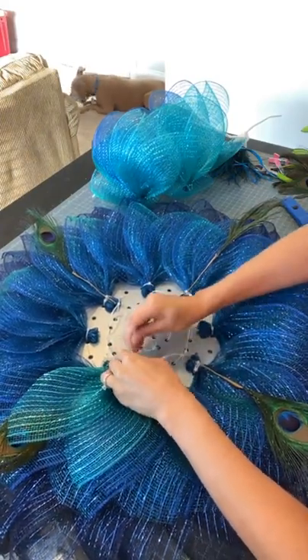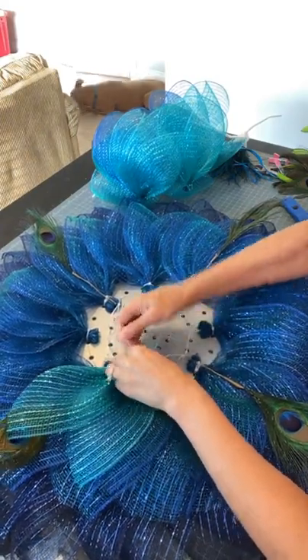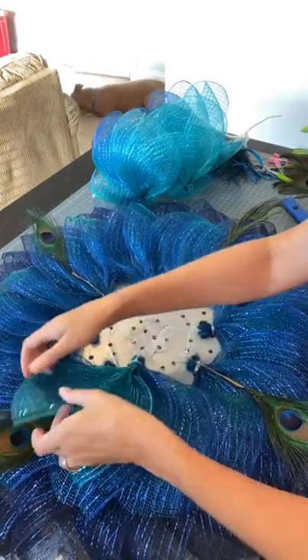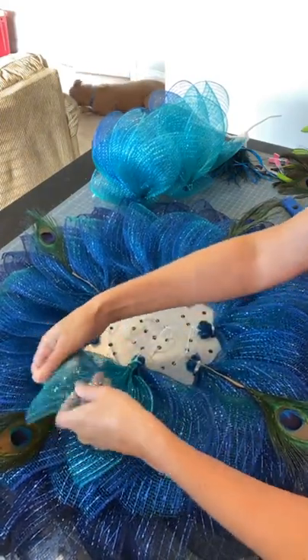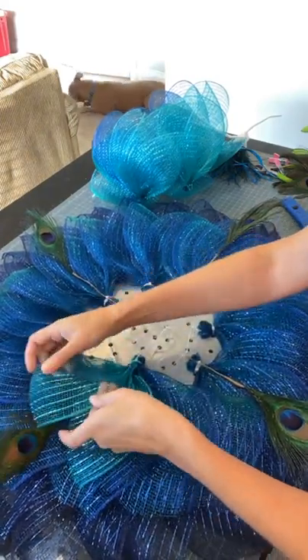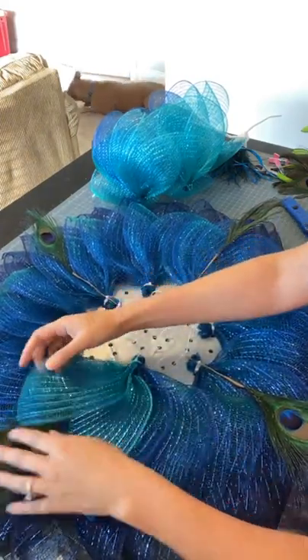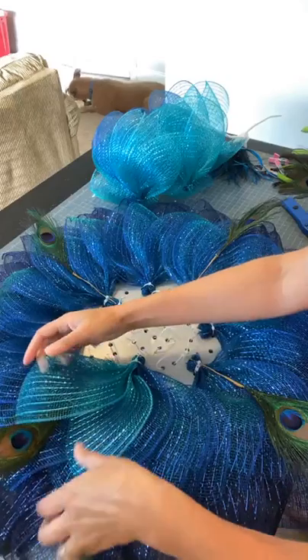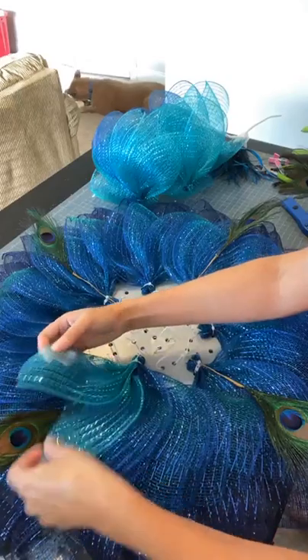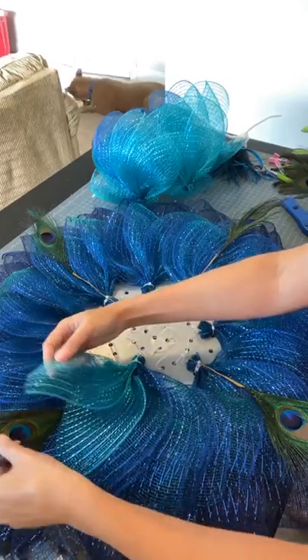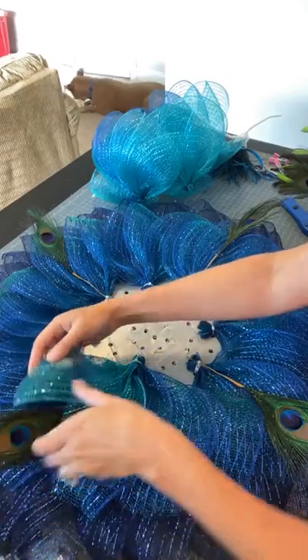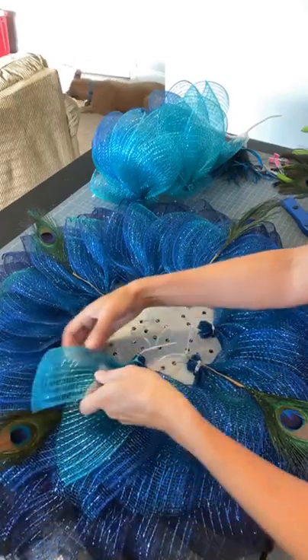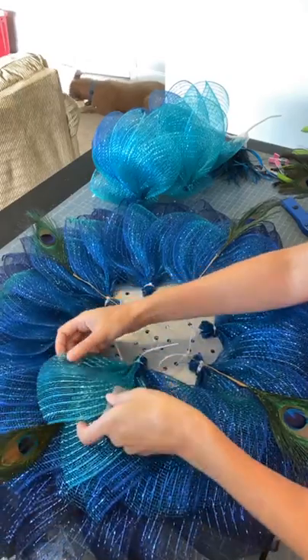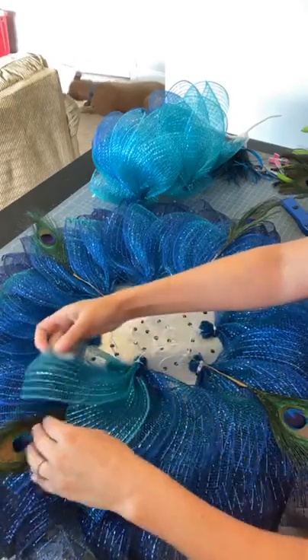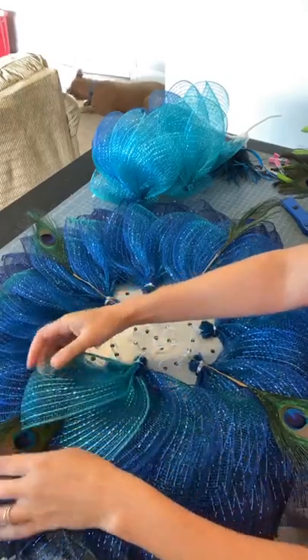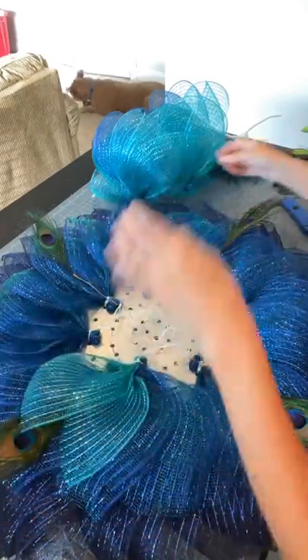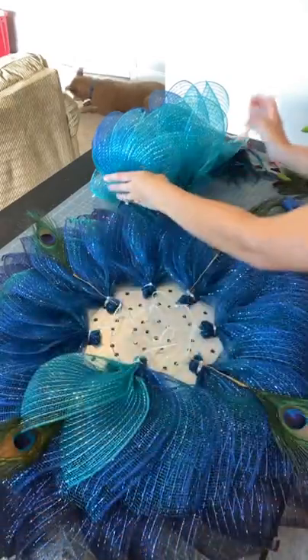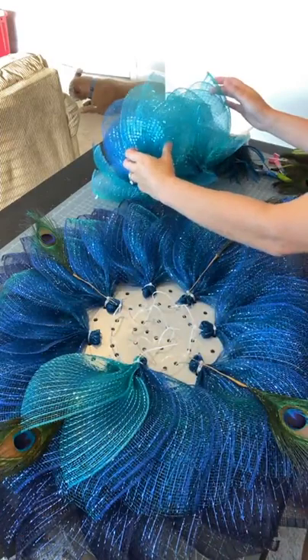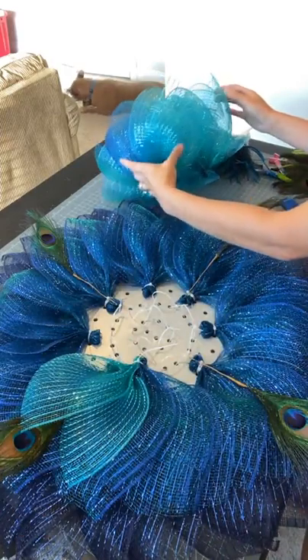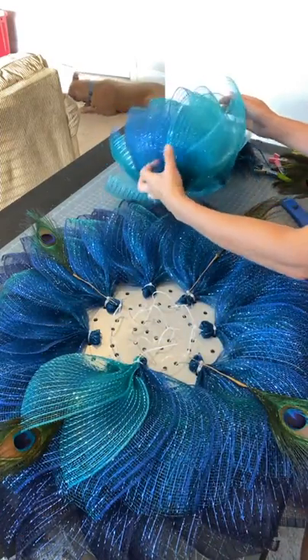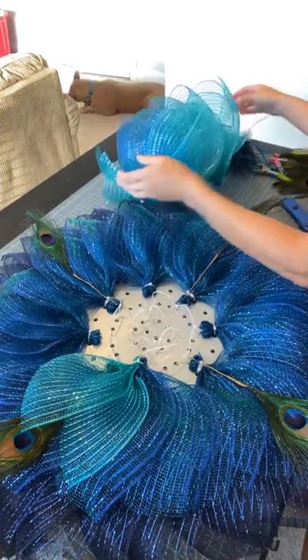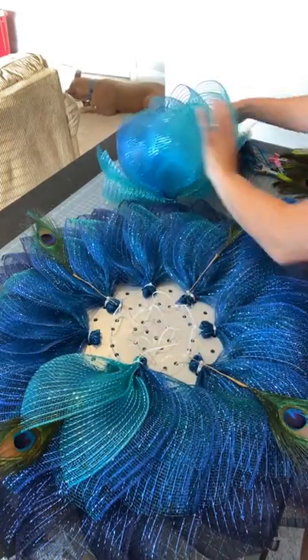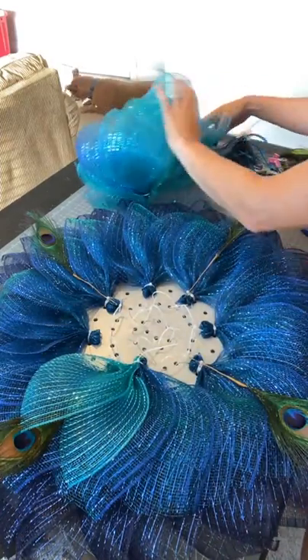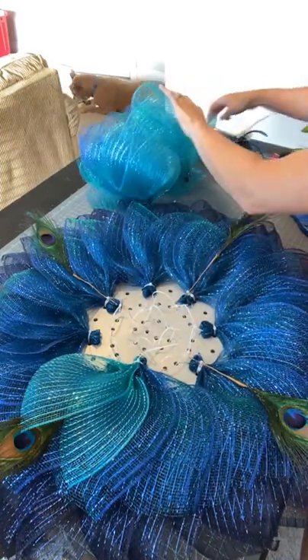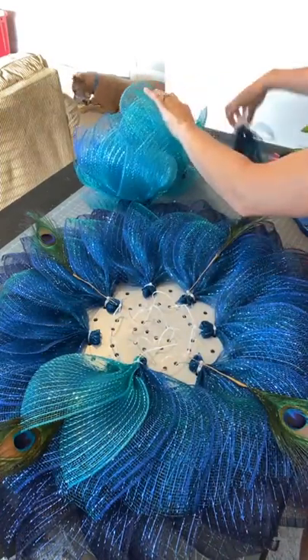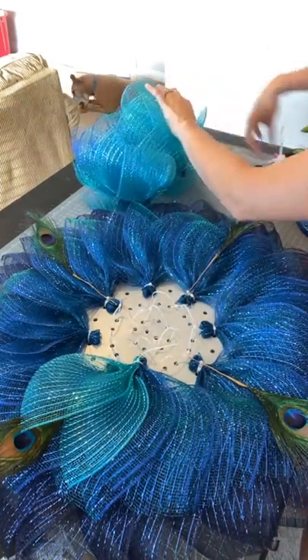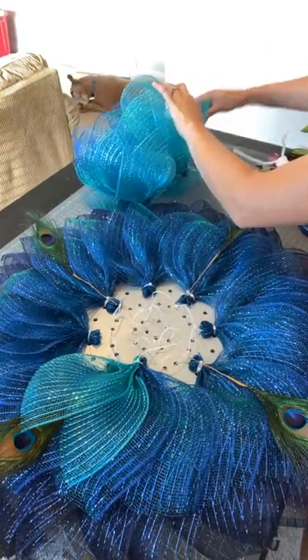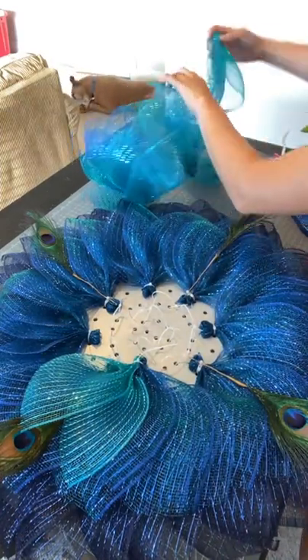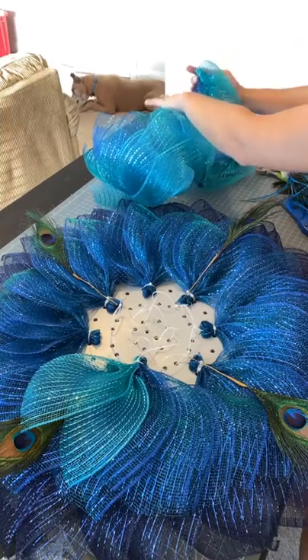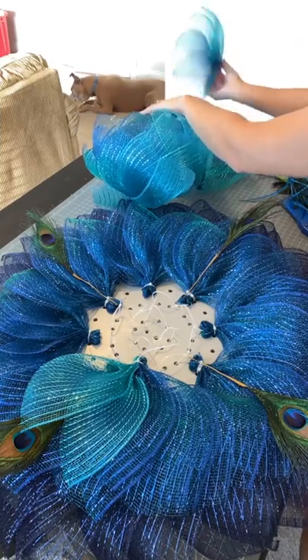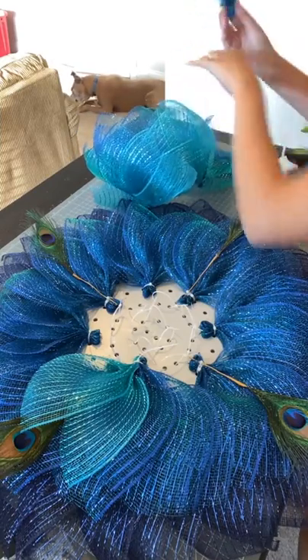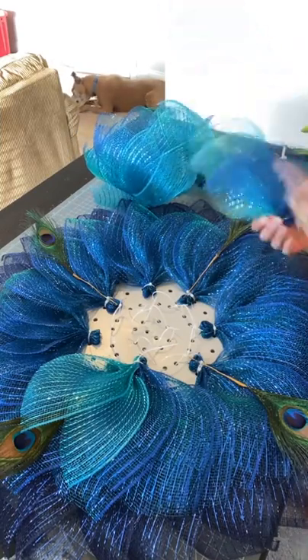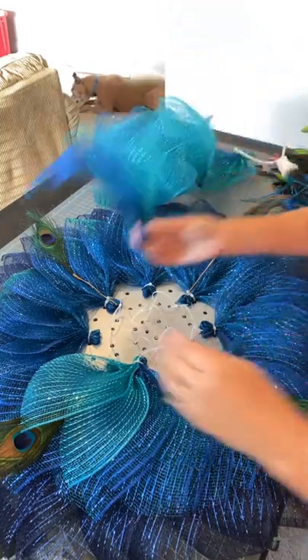We're just going to zip these in. It will cover the peacock feather a little bit, but I'm doing another layer of those so I'm not too concerned — we'll still get enough of that effect going on.